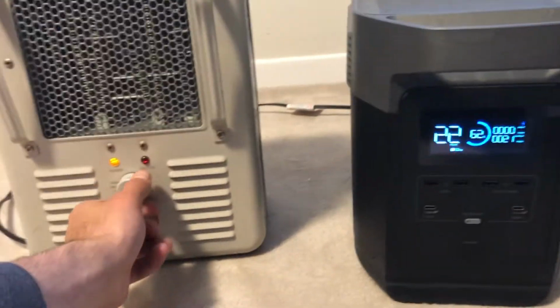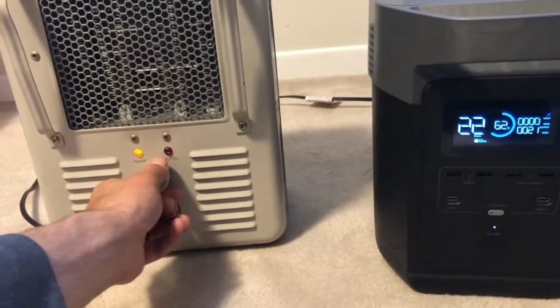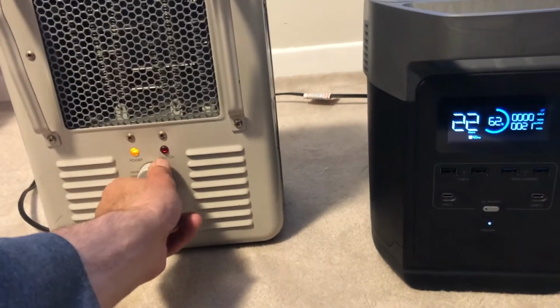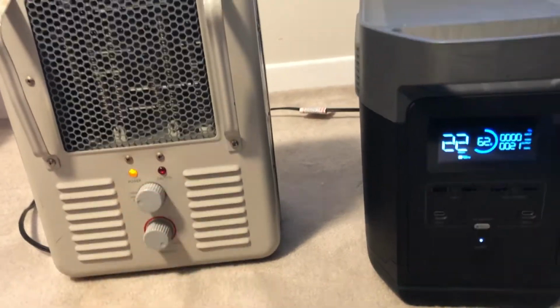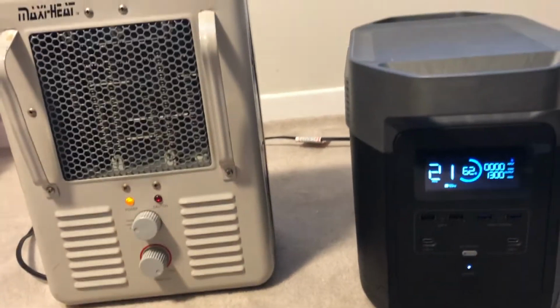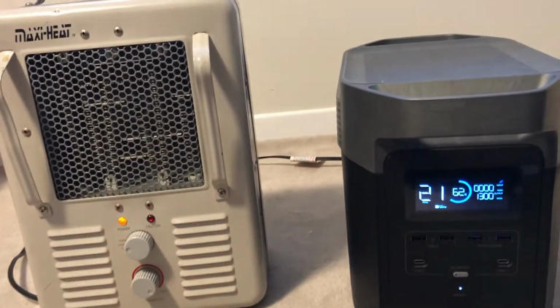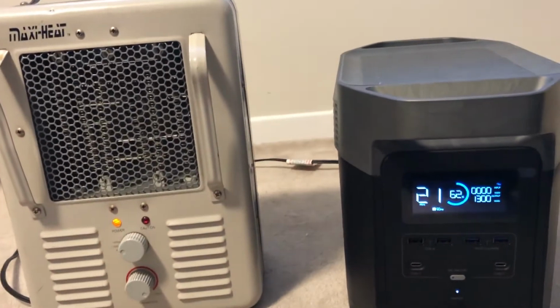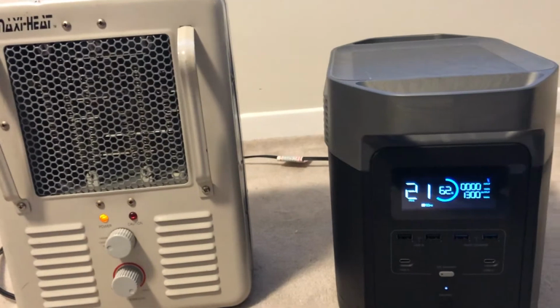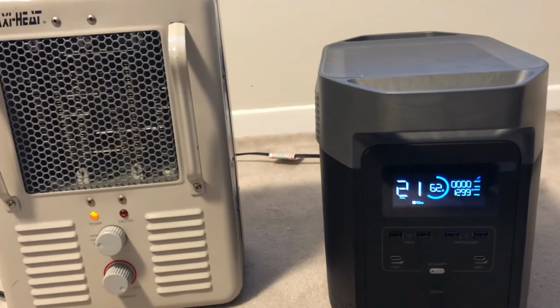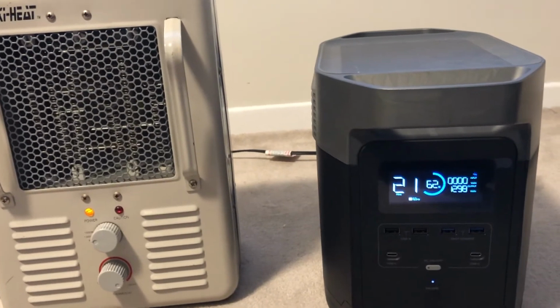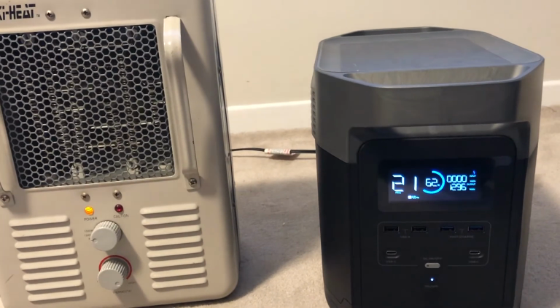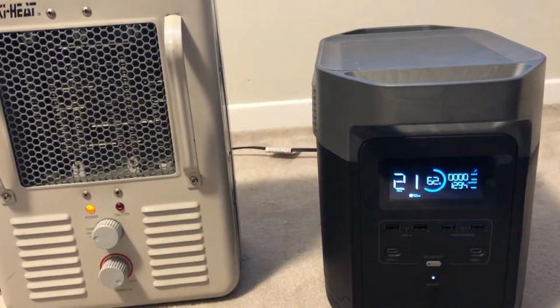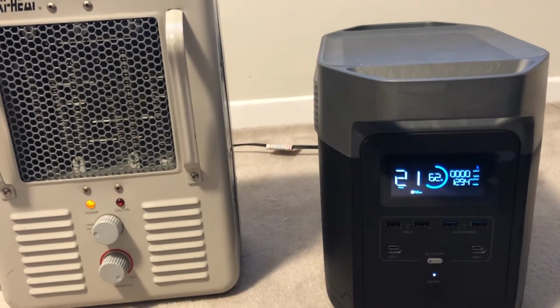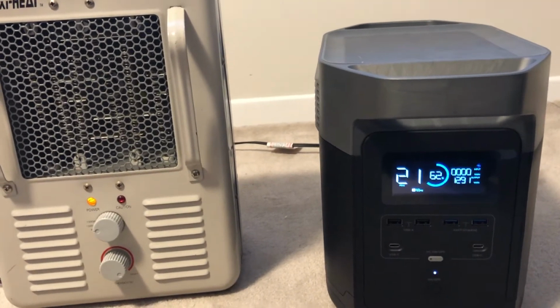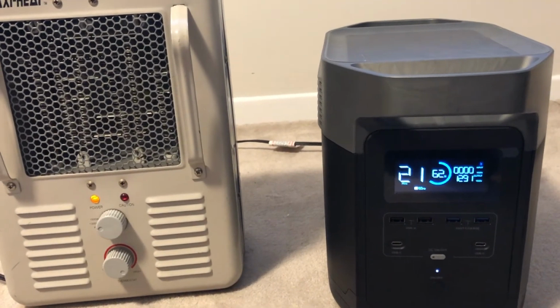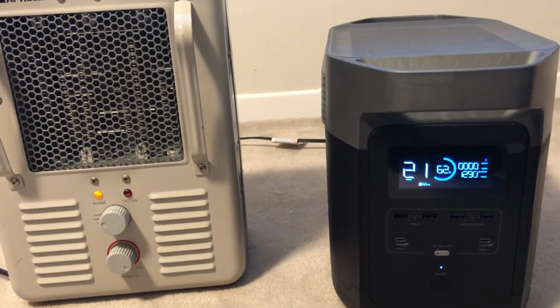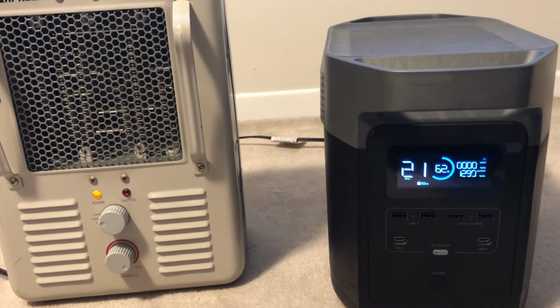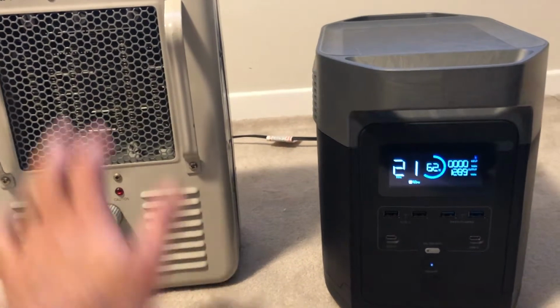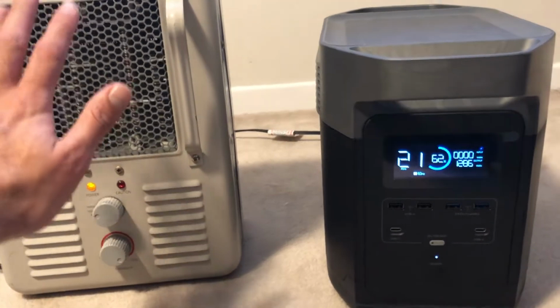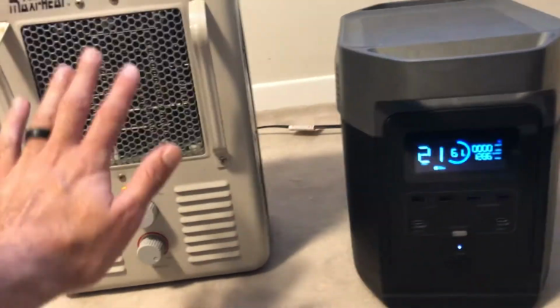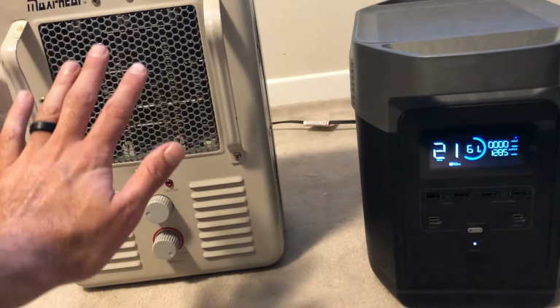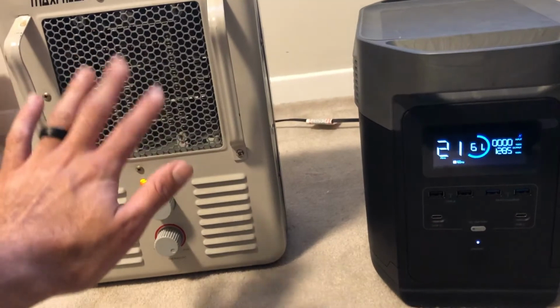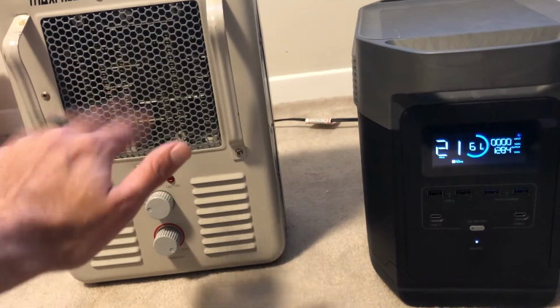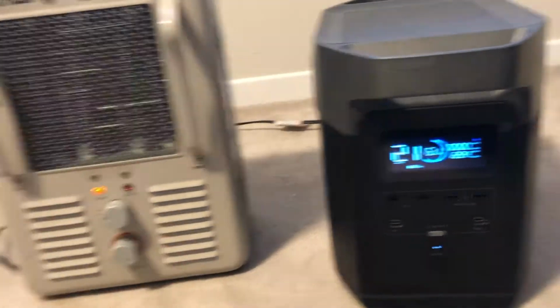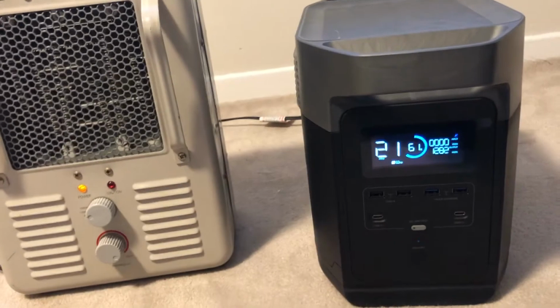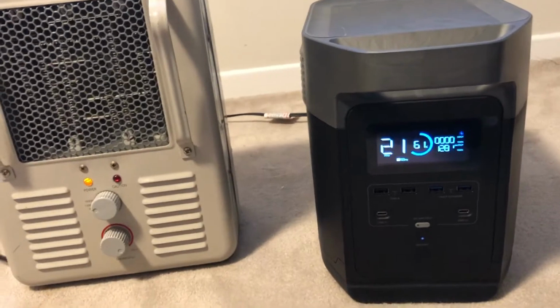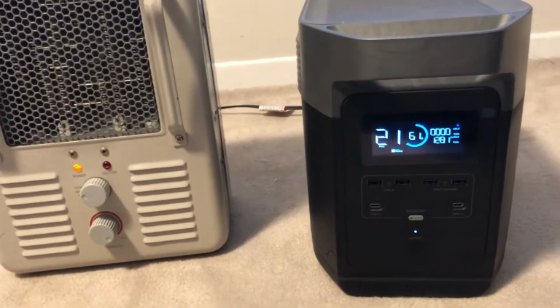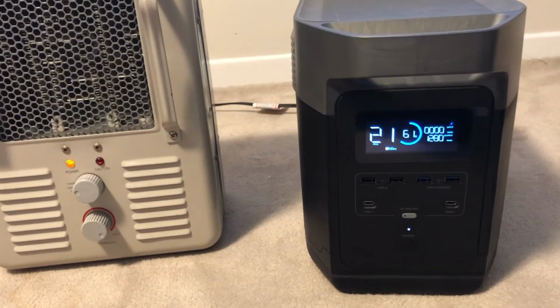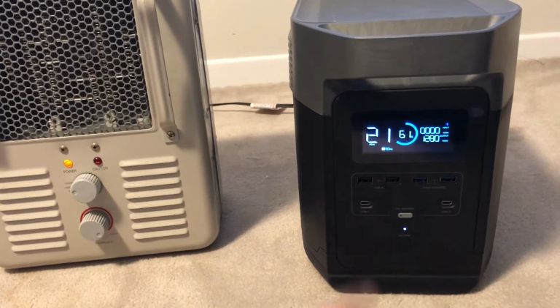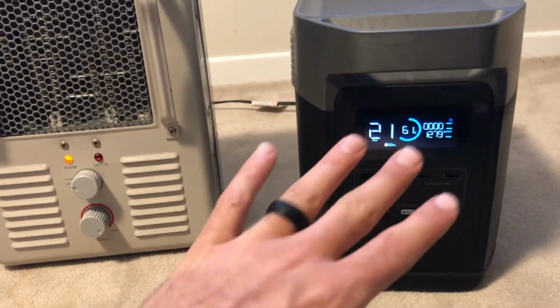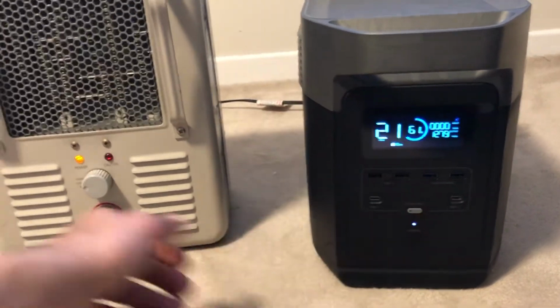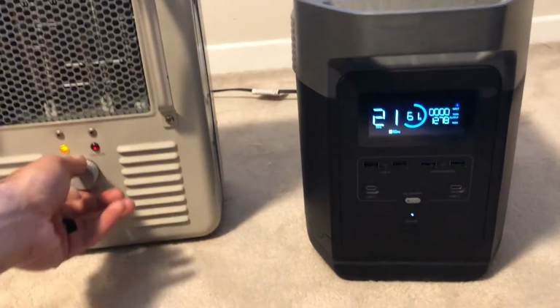Cranking it up one more — 1300 watts. Wow, that is very accurate — reading about 1200. Yeah, you can feel the heat coming off here. You can feel the fans kicking on.